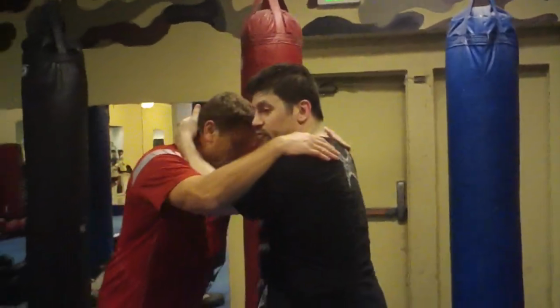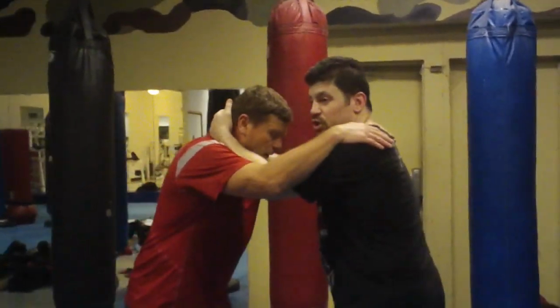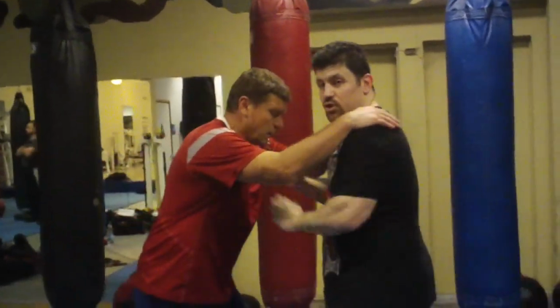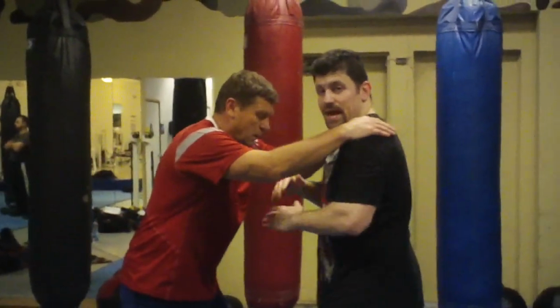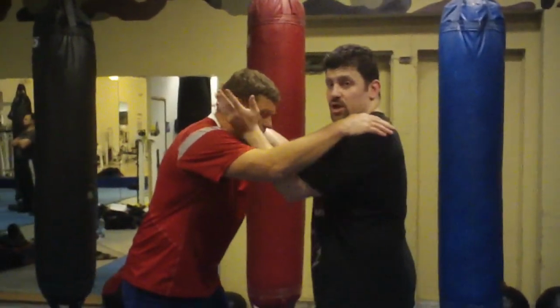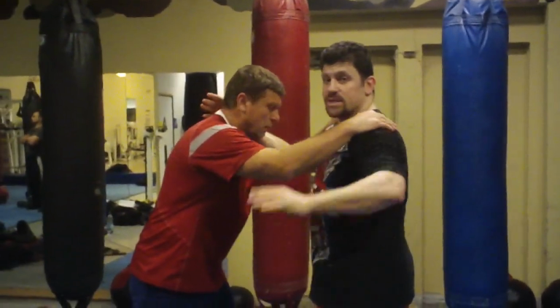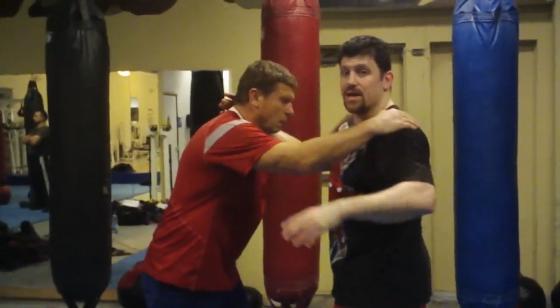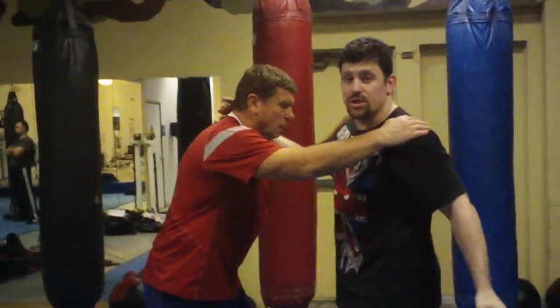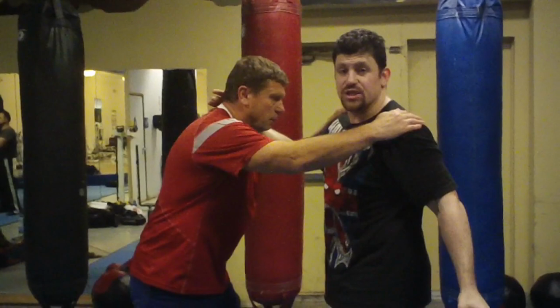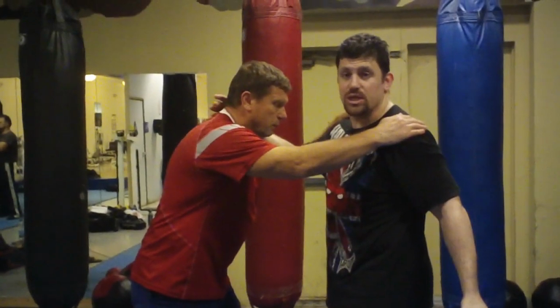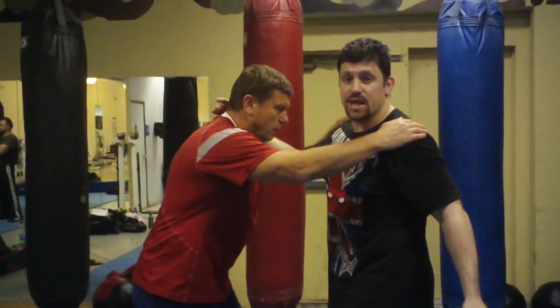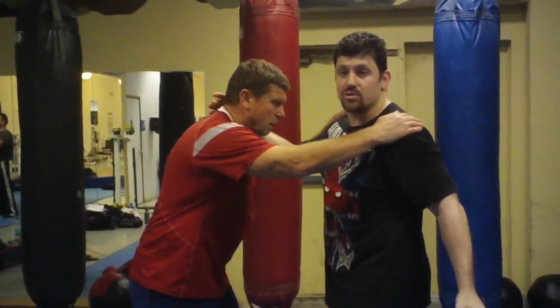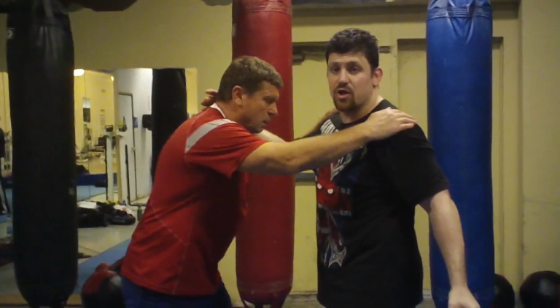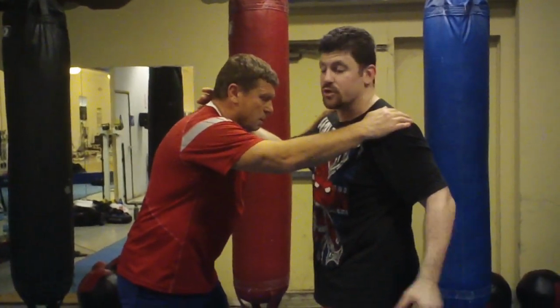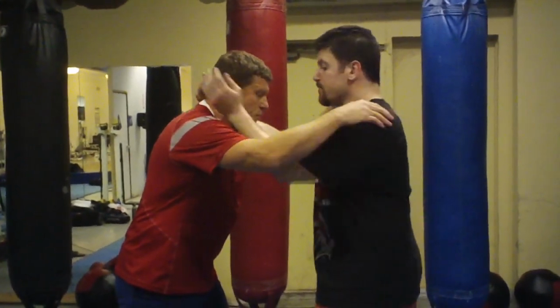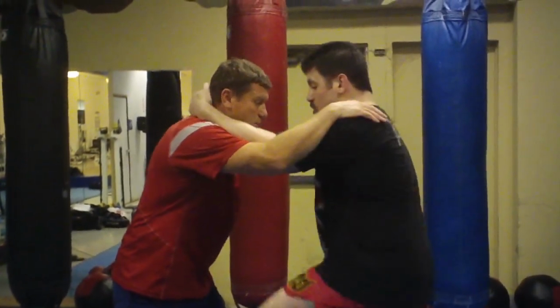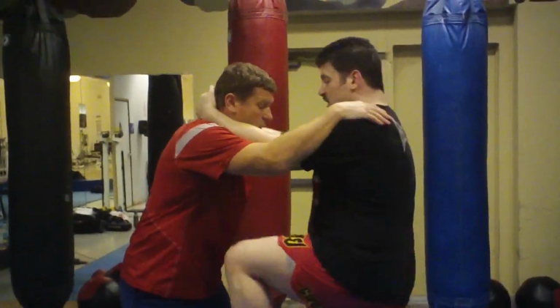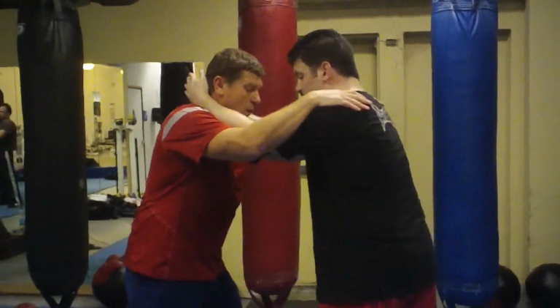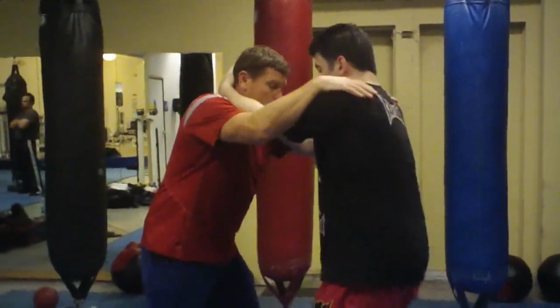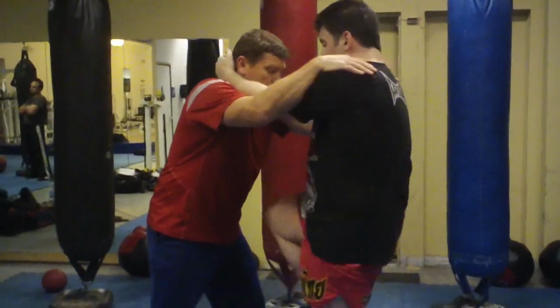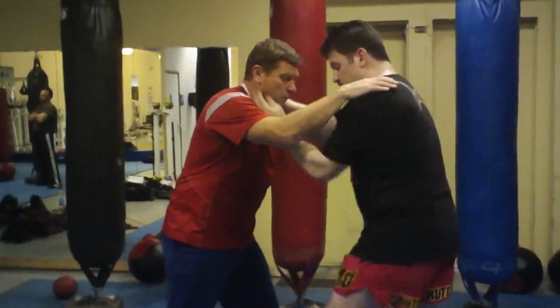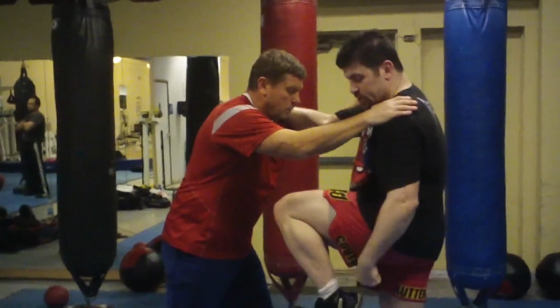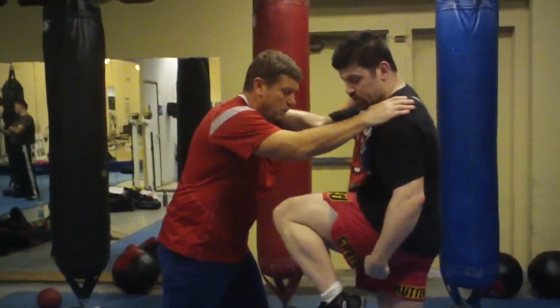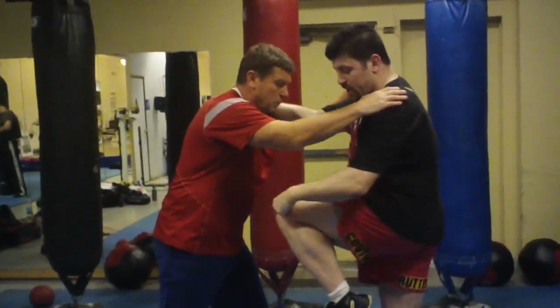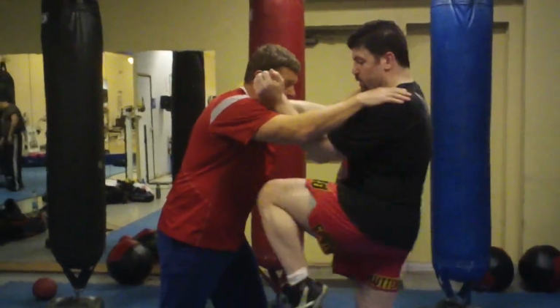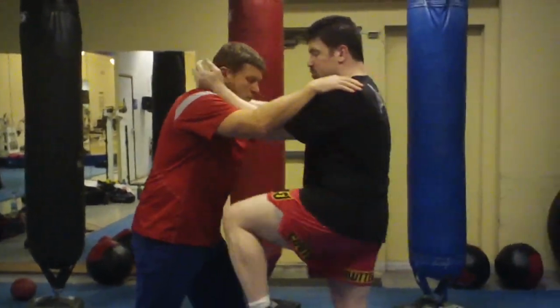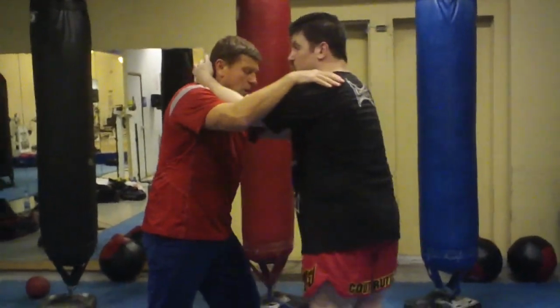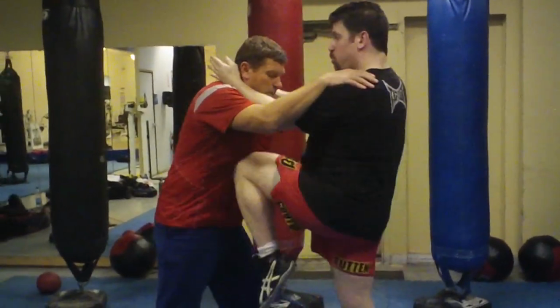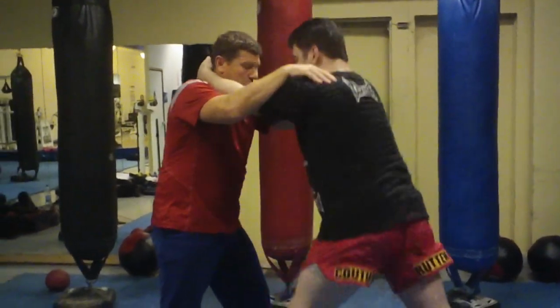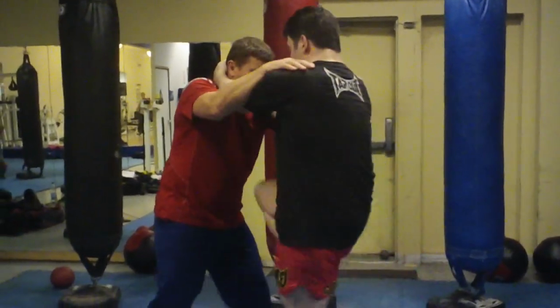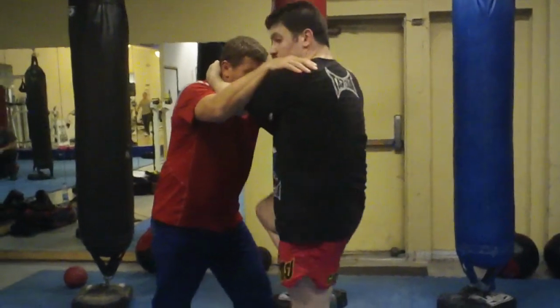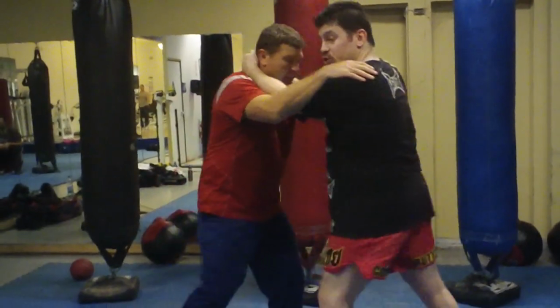For the knee drill, you can do this with pads or on the back. This teaches you knee angles on the ground, just like the elbow drill. You go left knee, knee, knee, right knee. When you throw a knee, keep your heel to your butt. Point your knee straight and go direct. One, two — that's two.